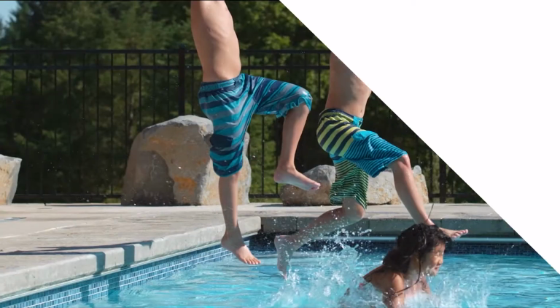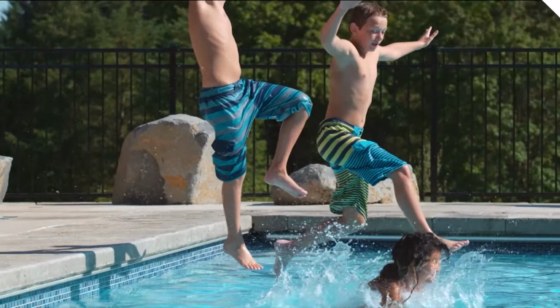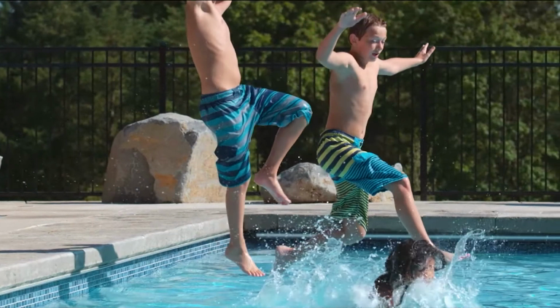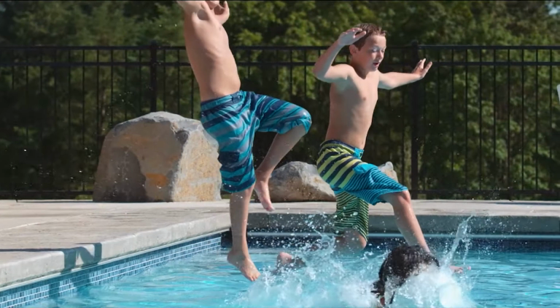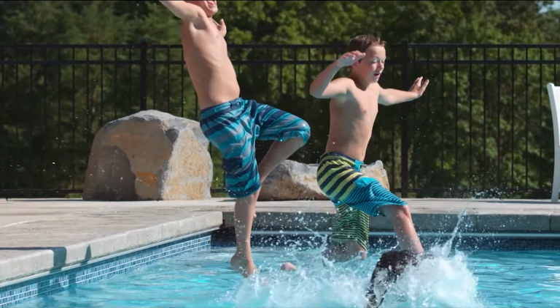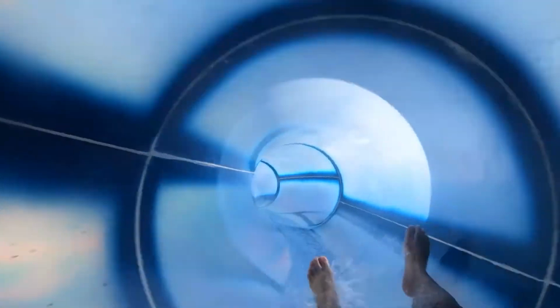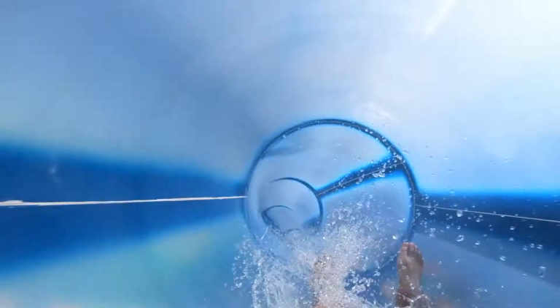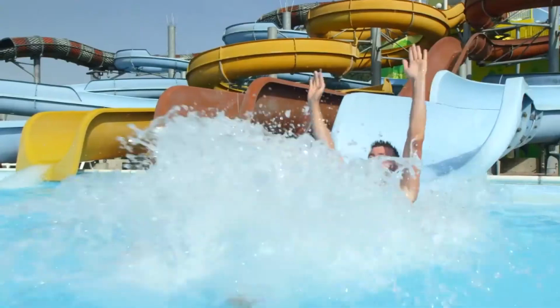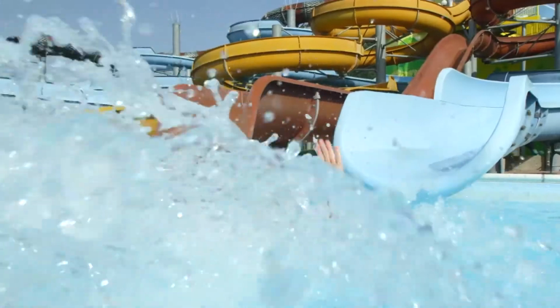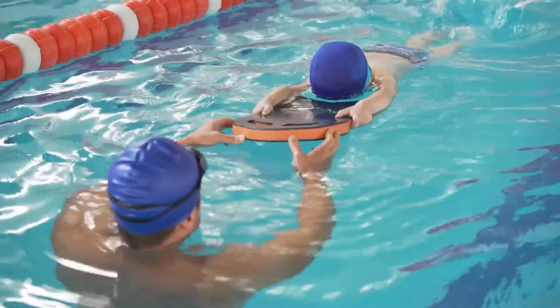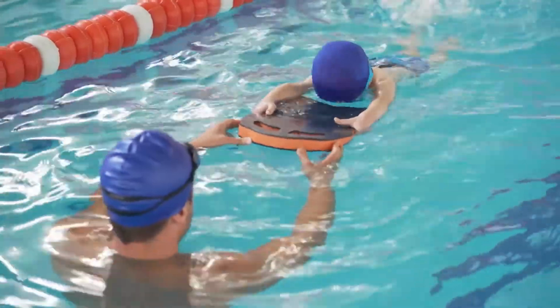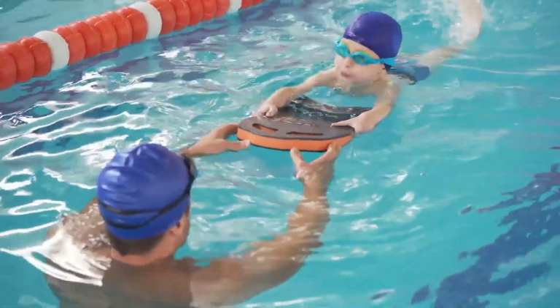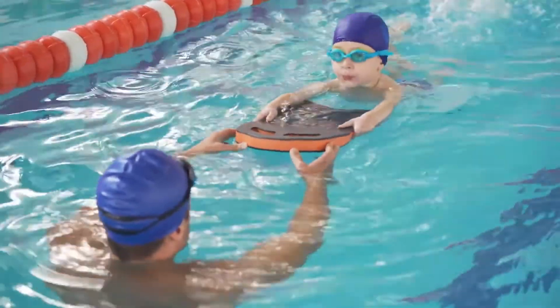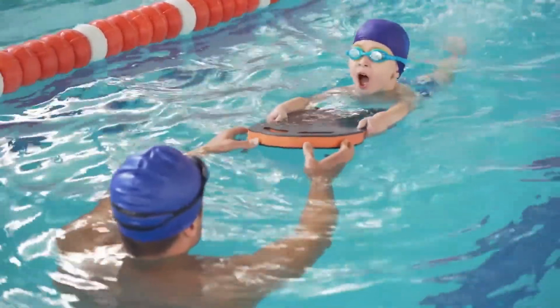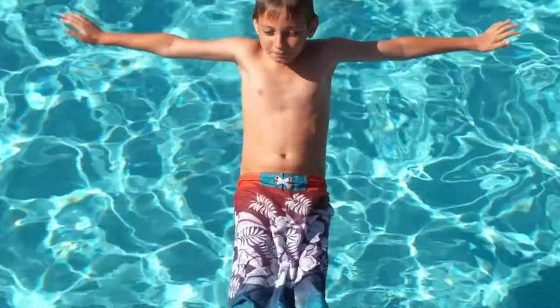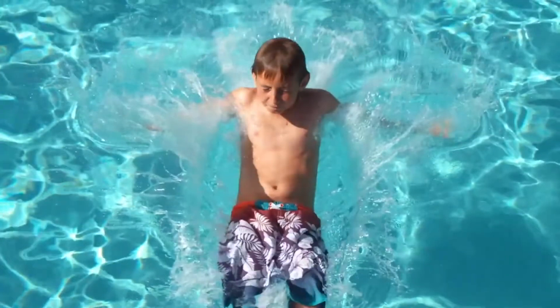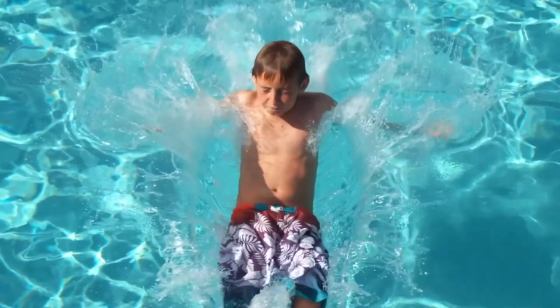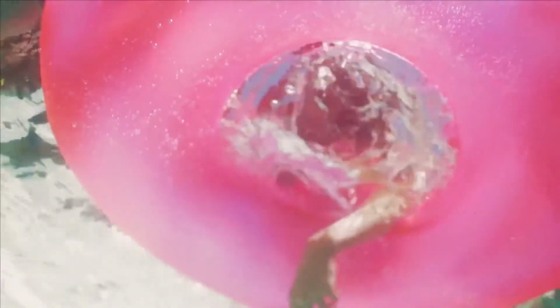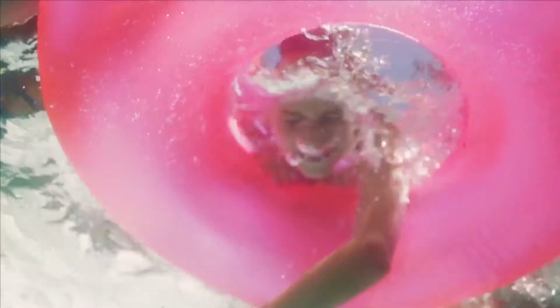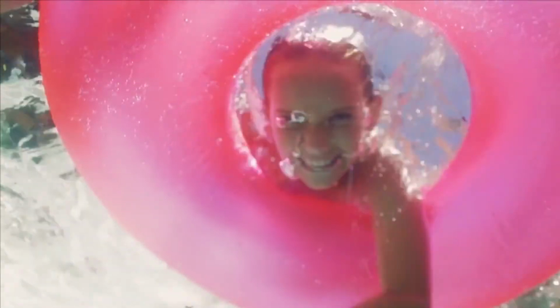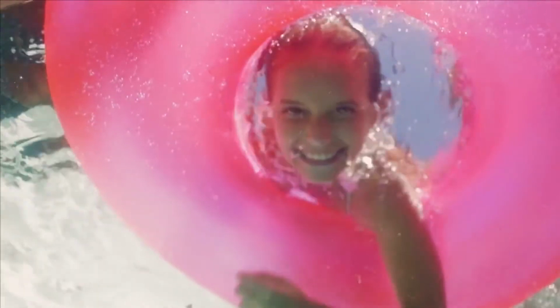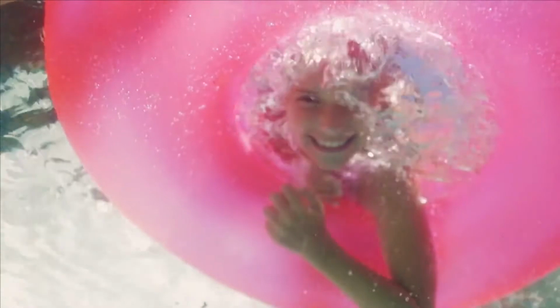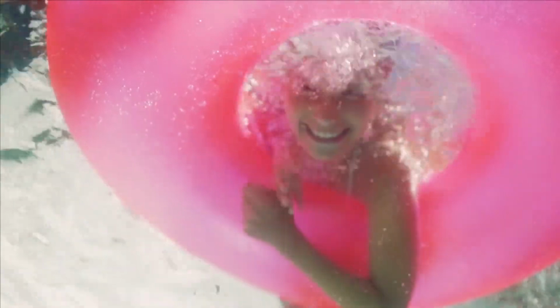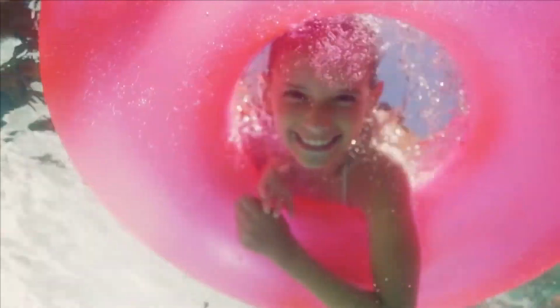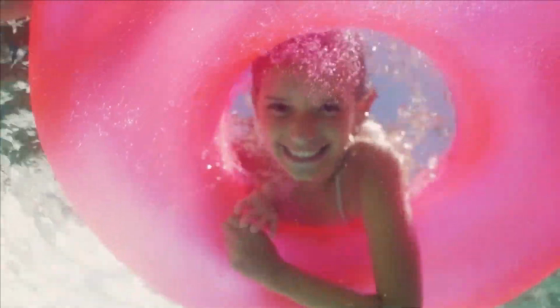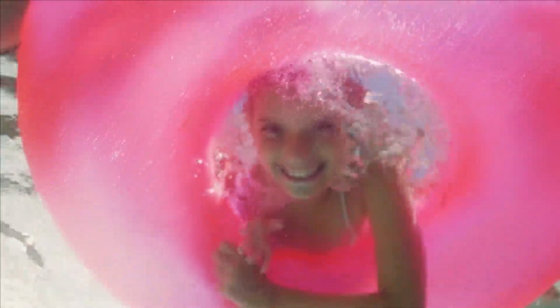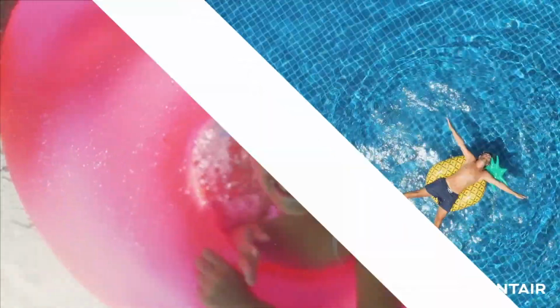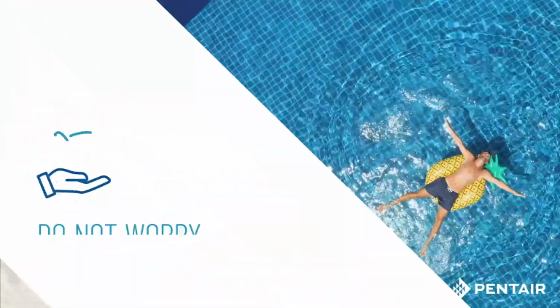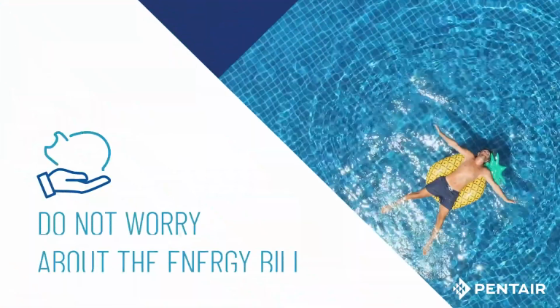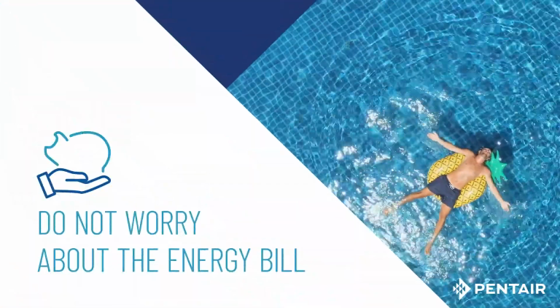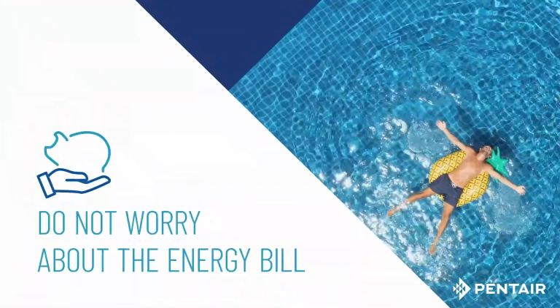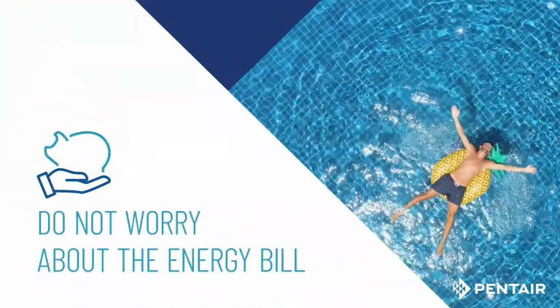Summer is the favorite season to enjoy your pool, but why limit your fun? The Penter Invertemp FL heat pump will extend your pool season. Do not worry about the energy bill.